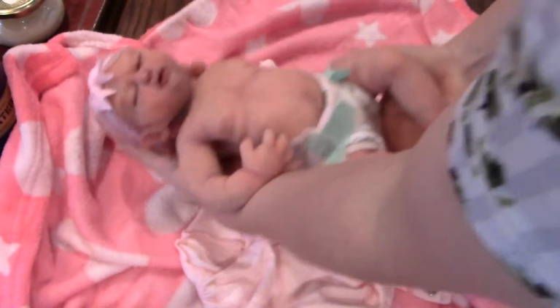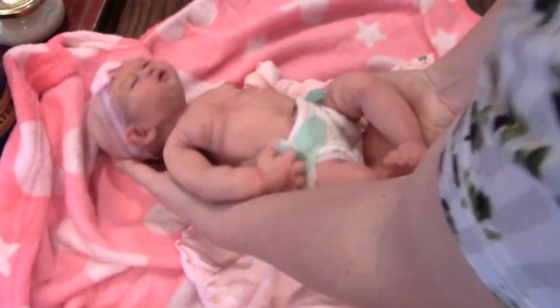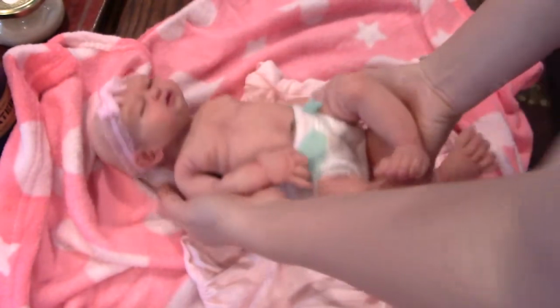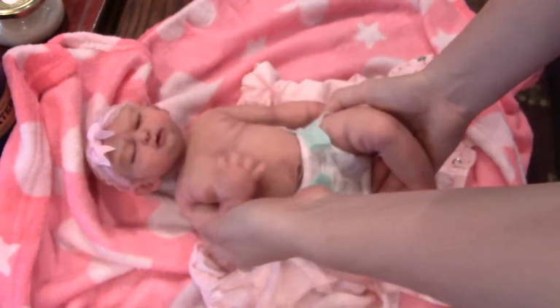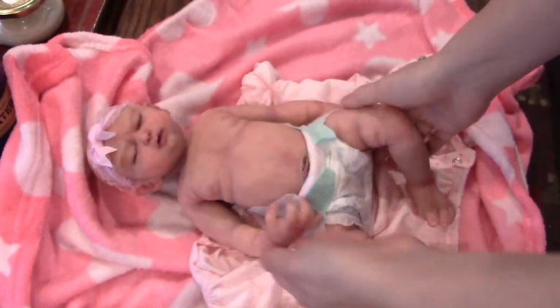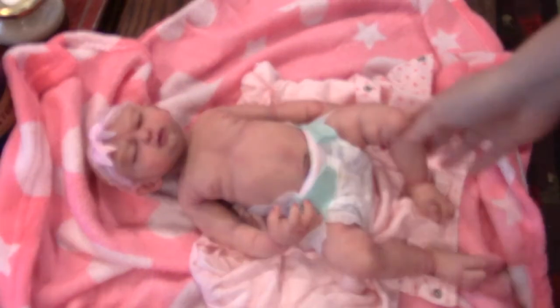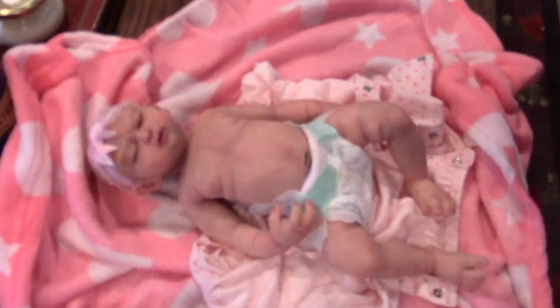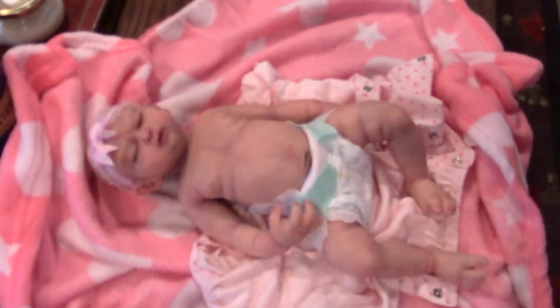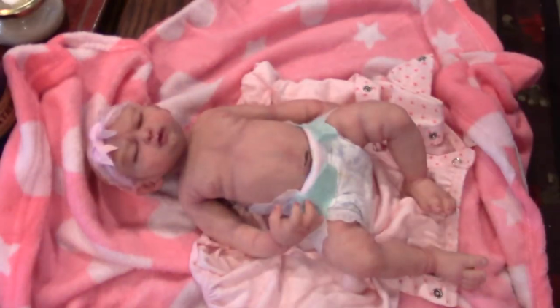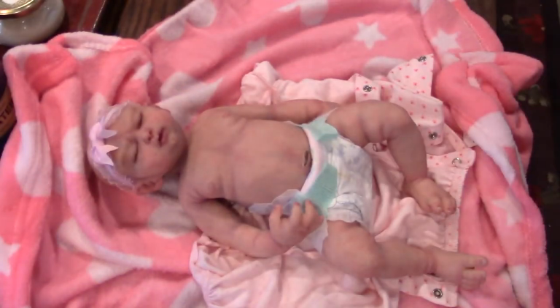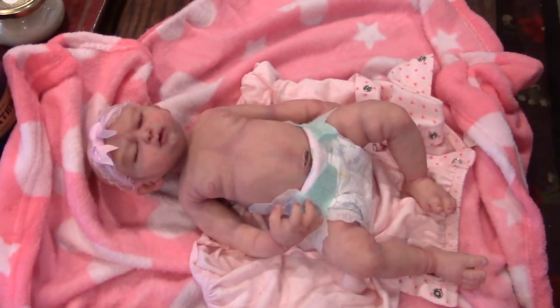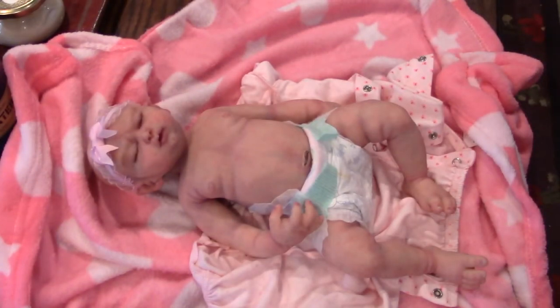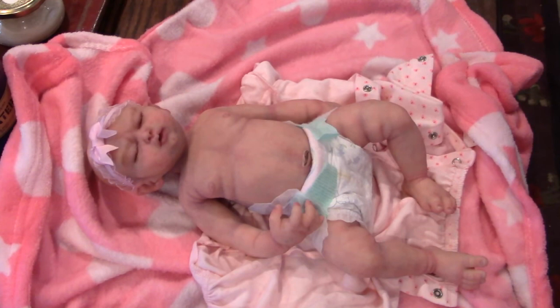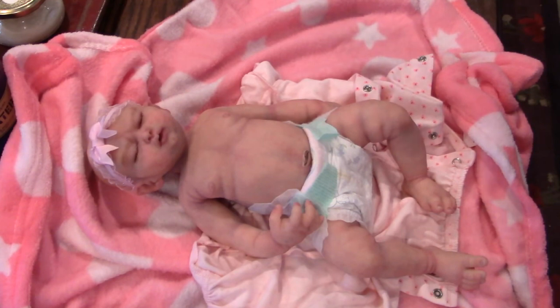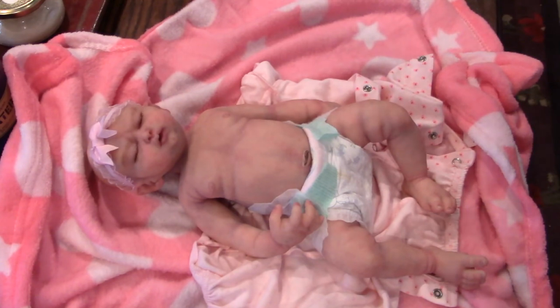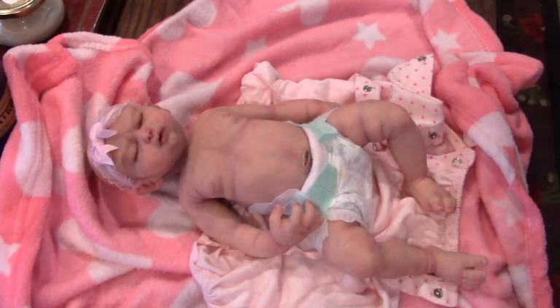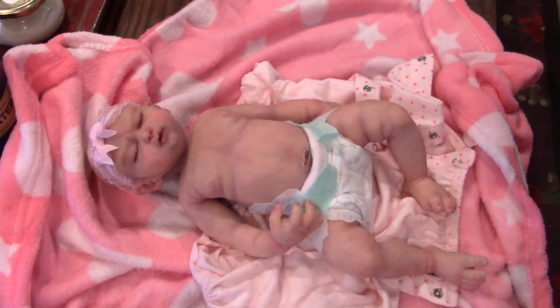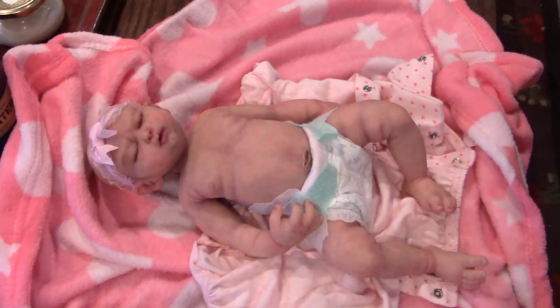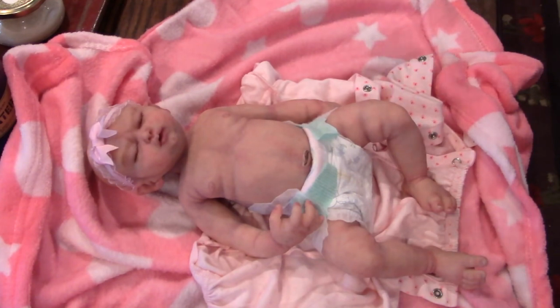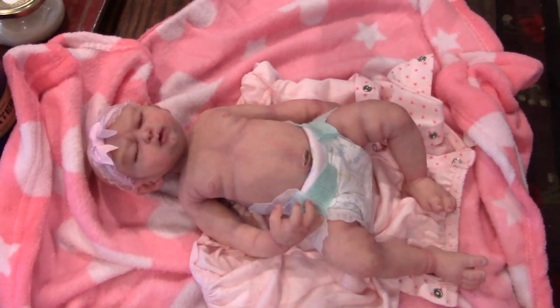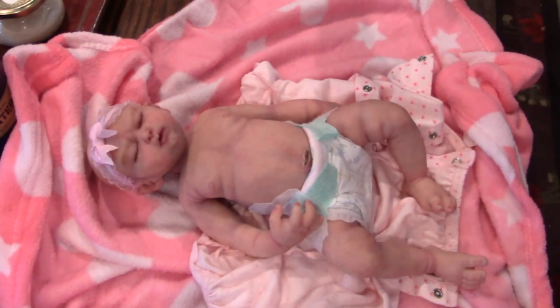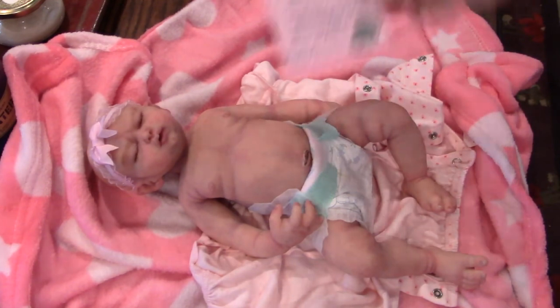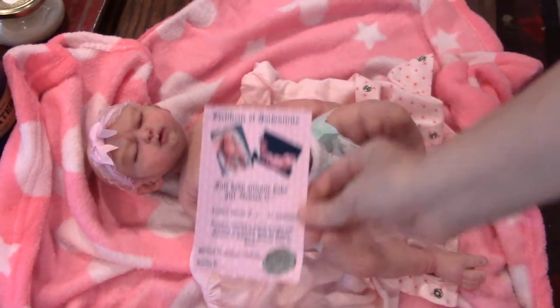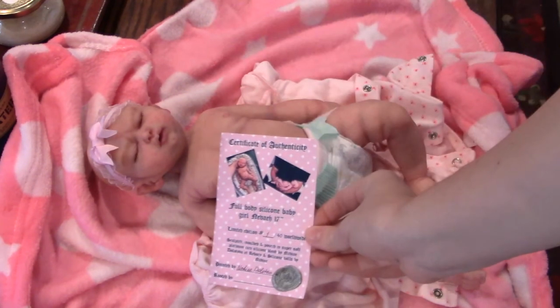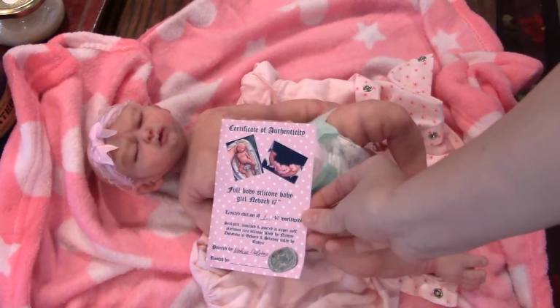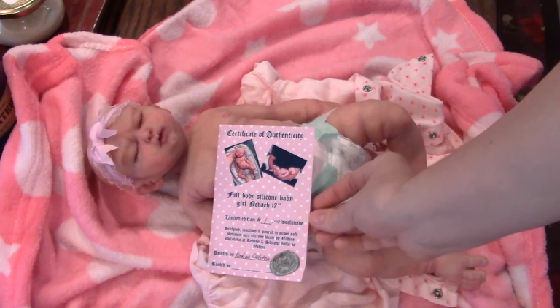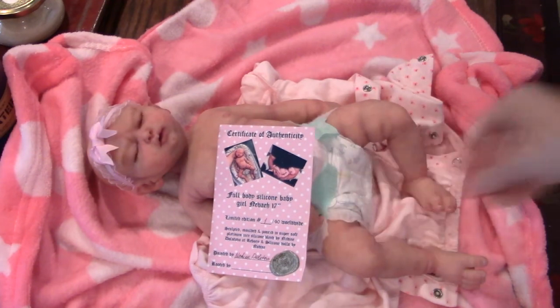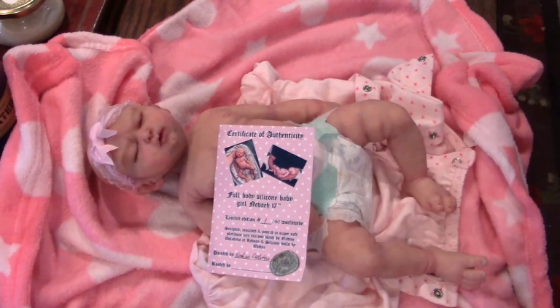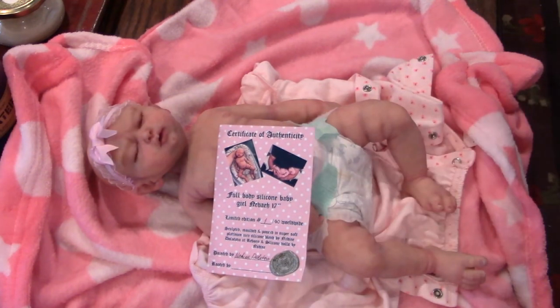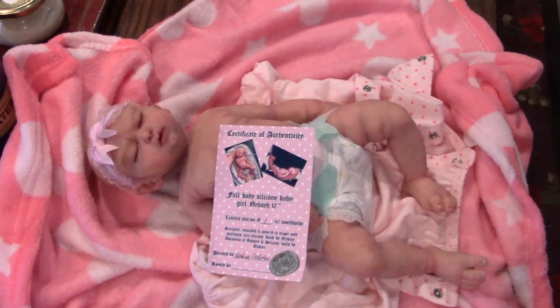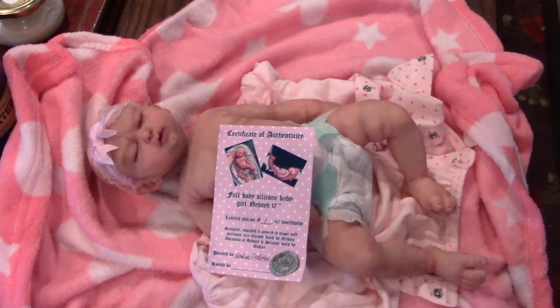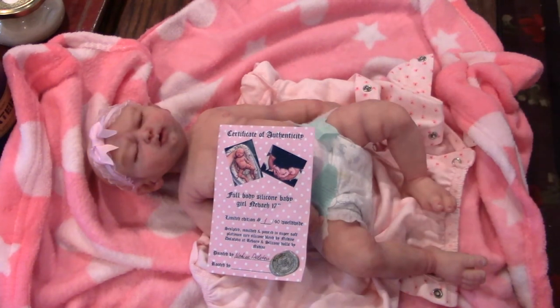So I'll do a details video in a little bit better lighting so you can see everything better. That's just her little box opening that I have for you today. Yay!